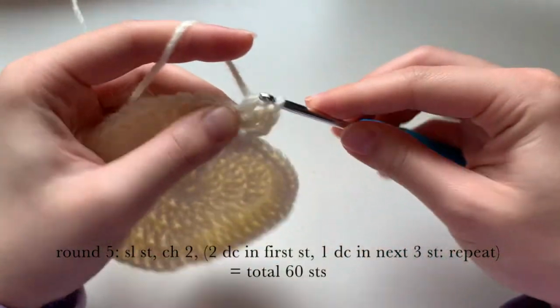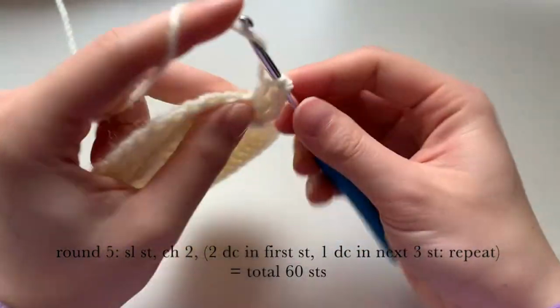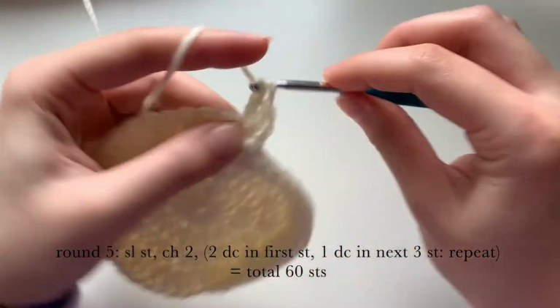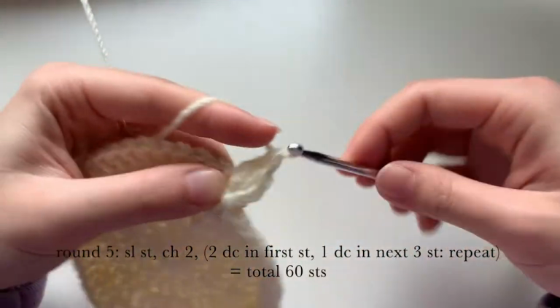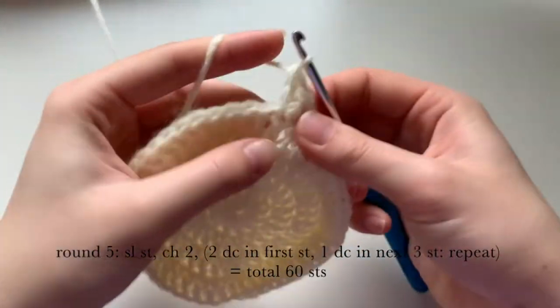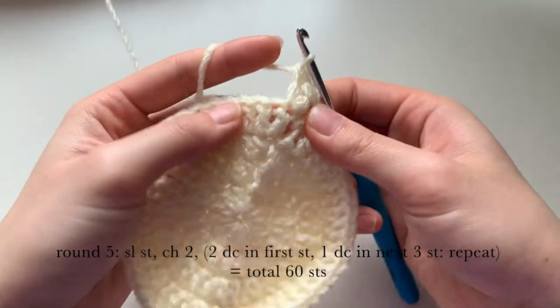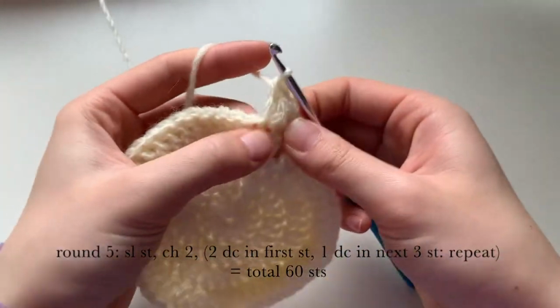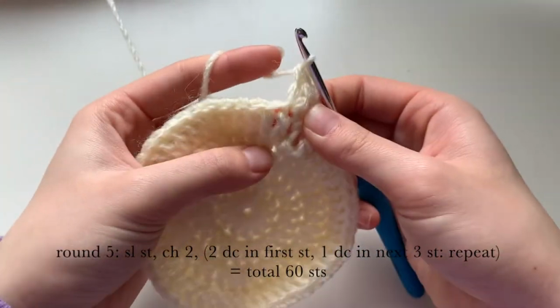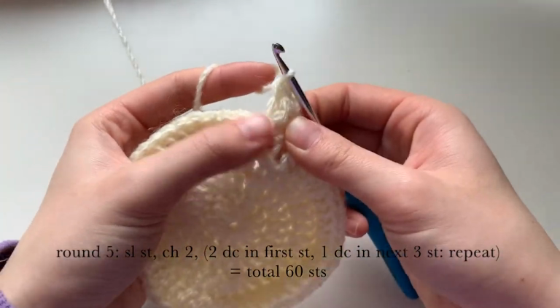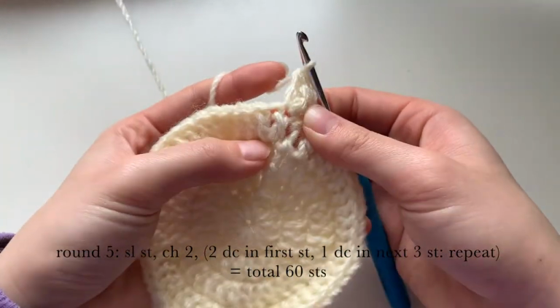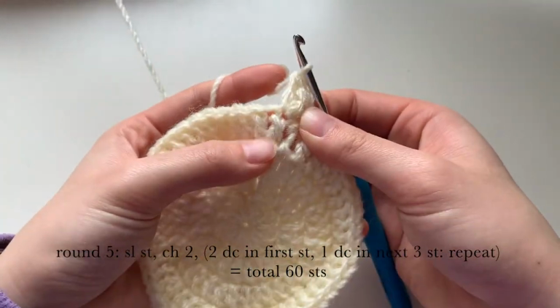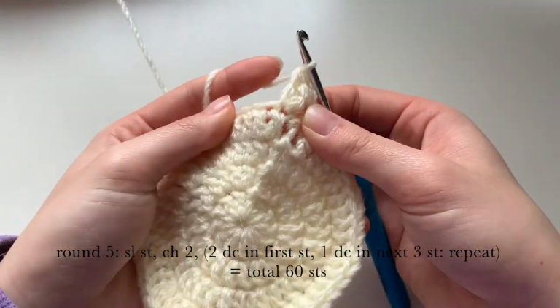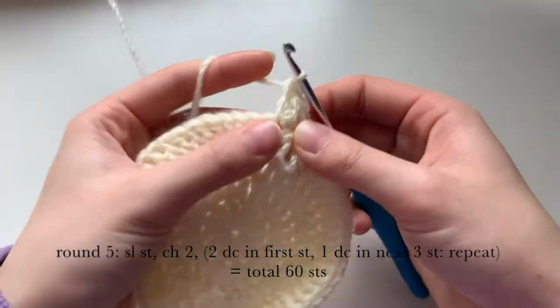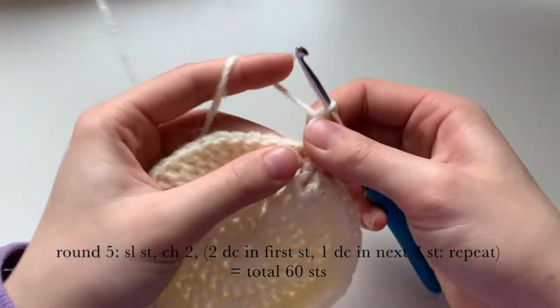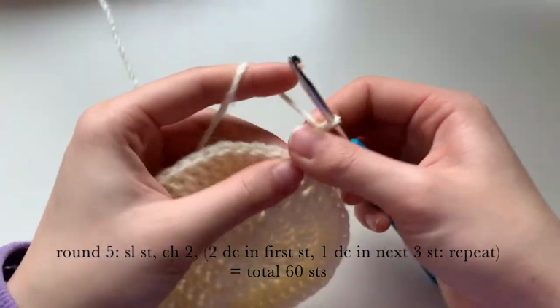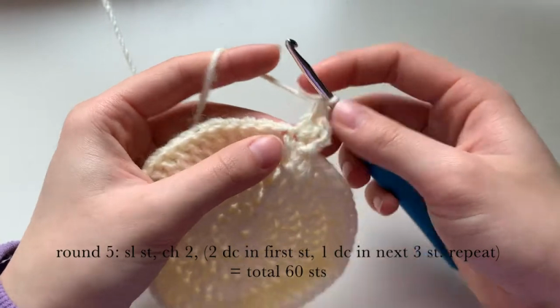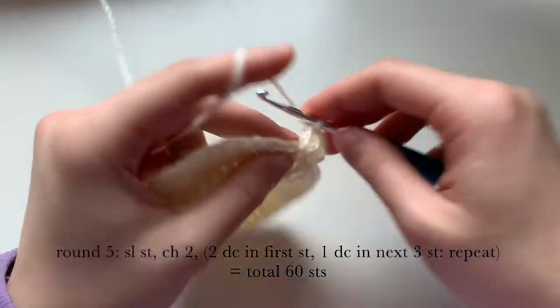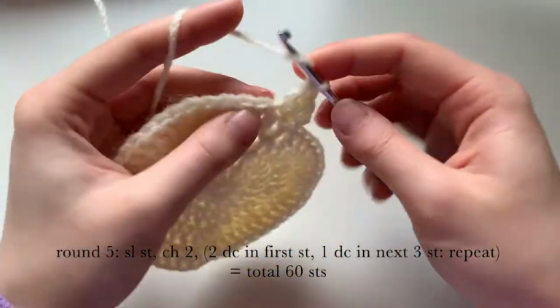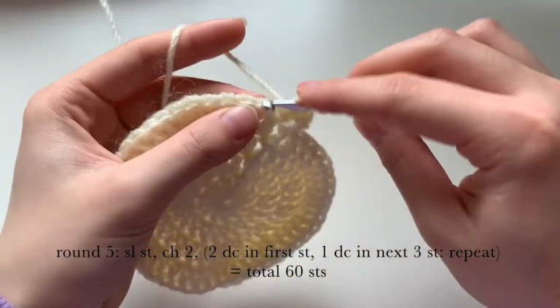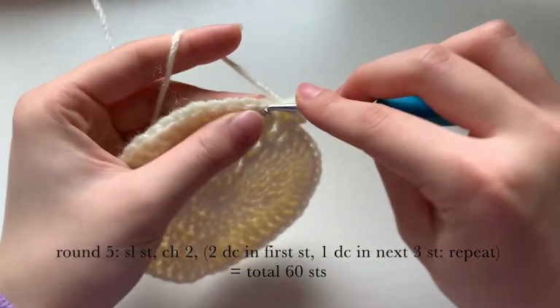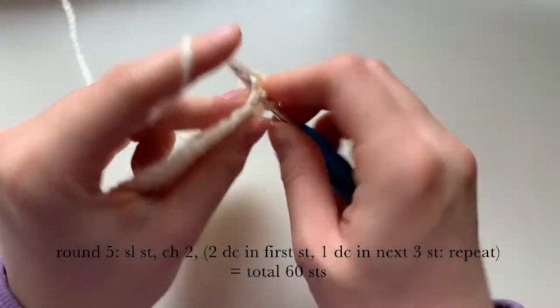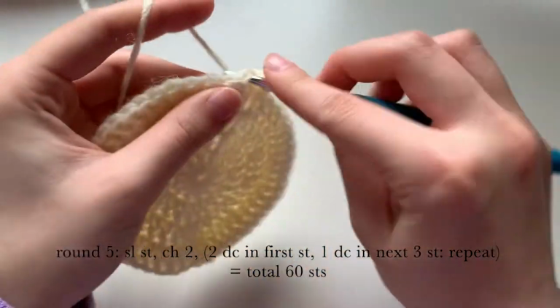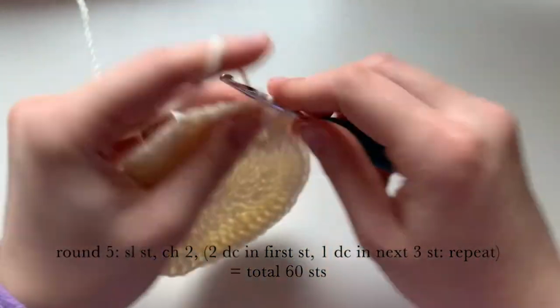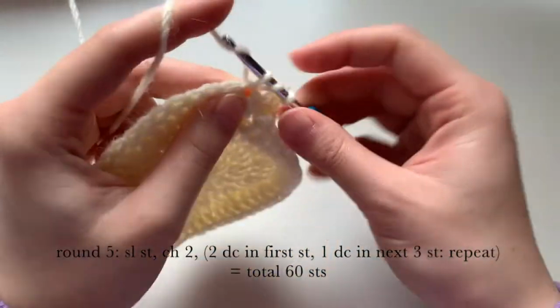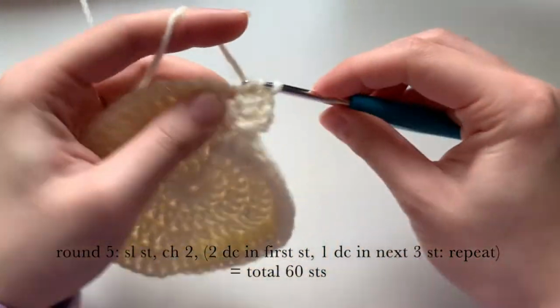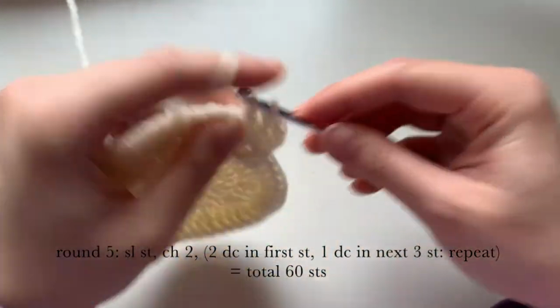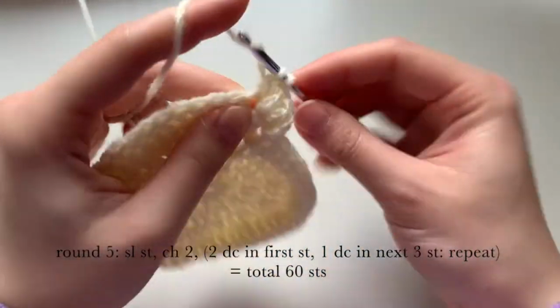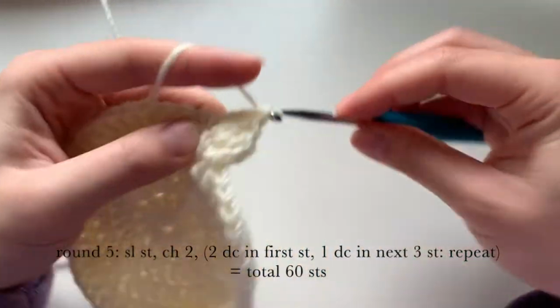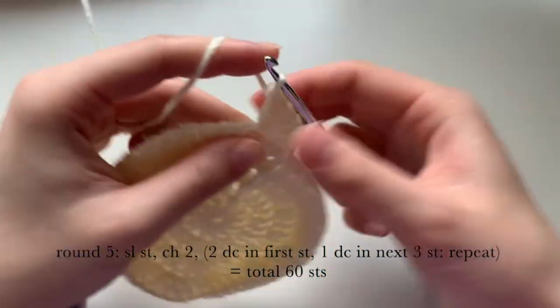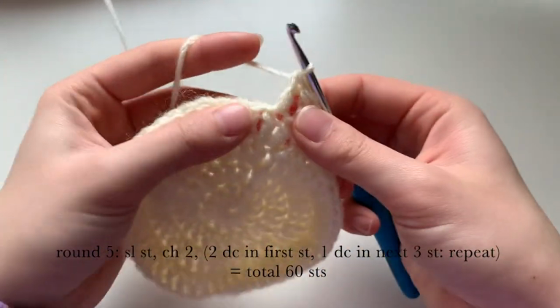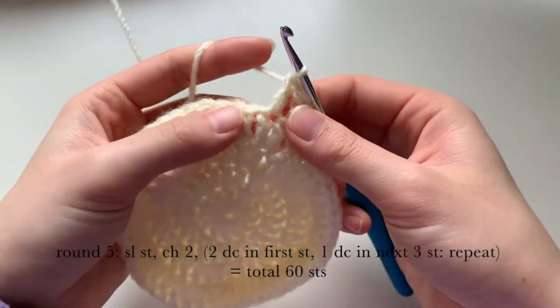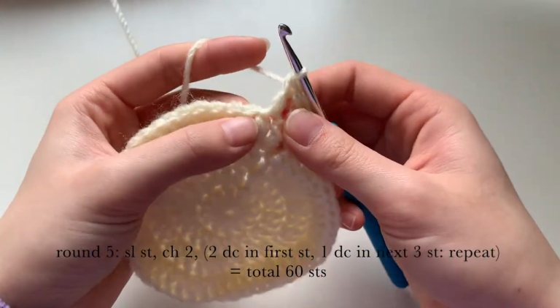That'll be five stitches total — continue this all the way around for round five.